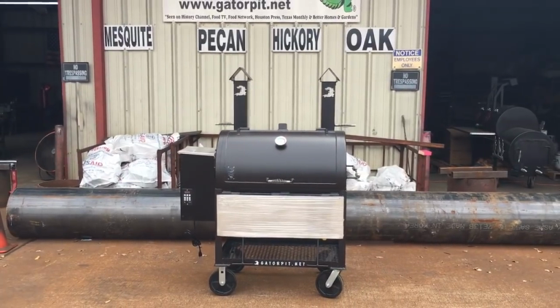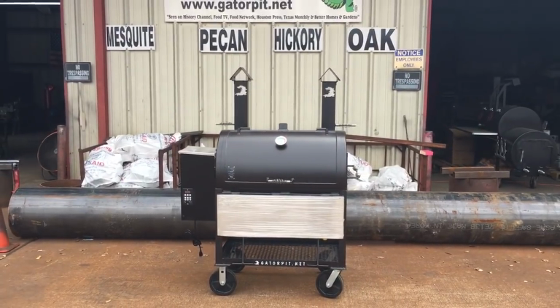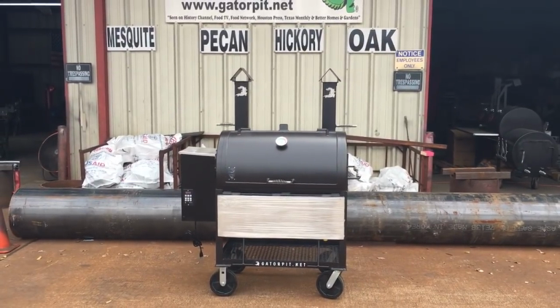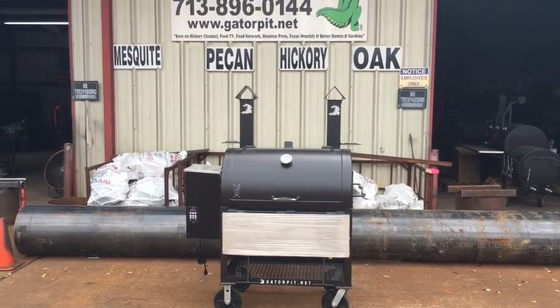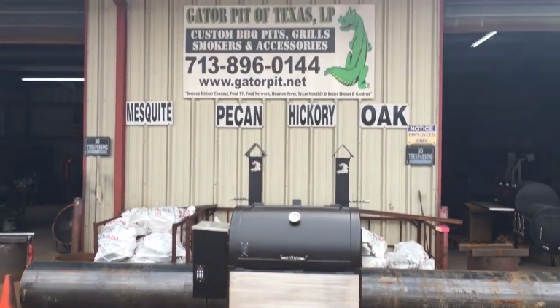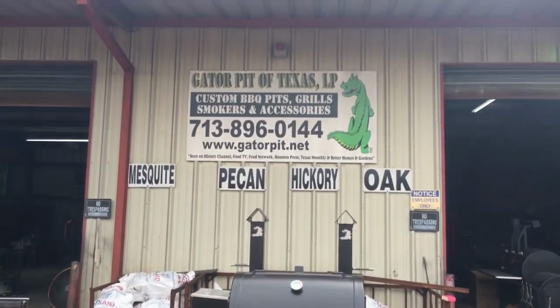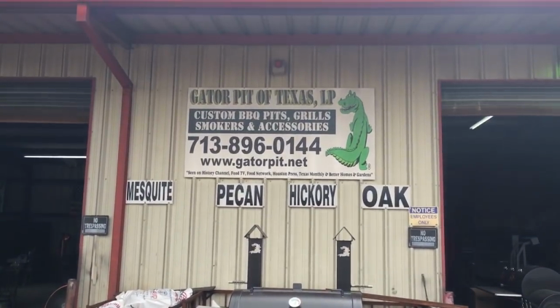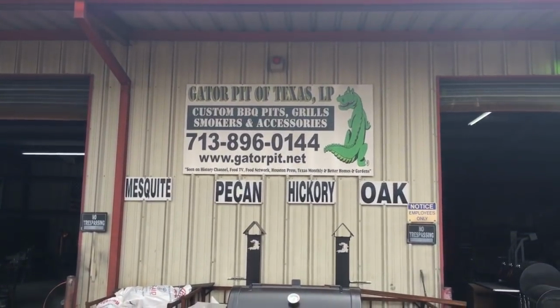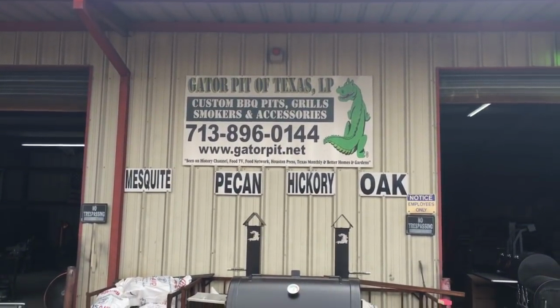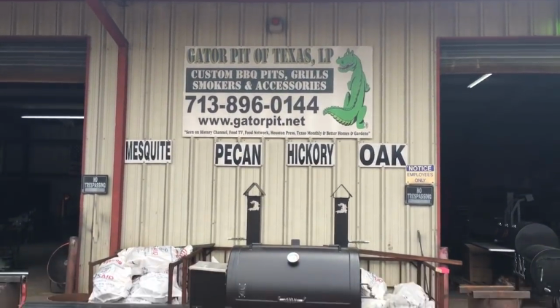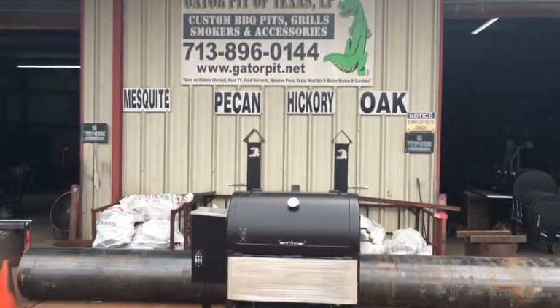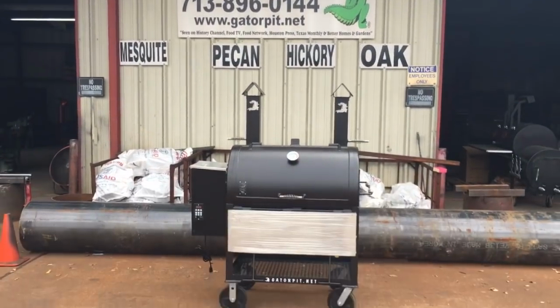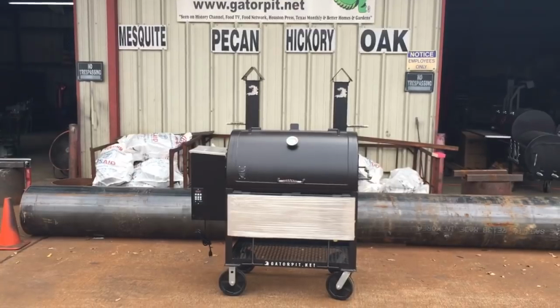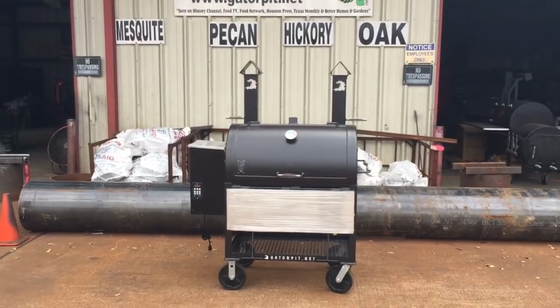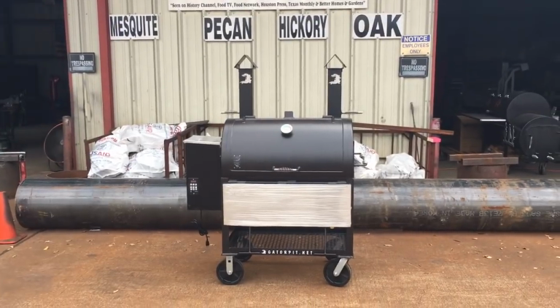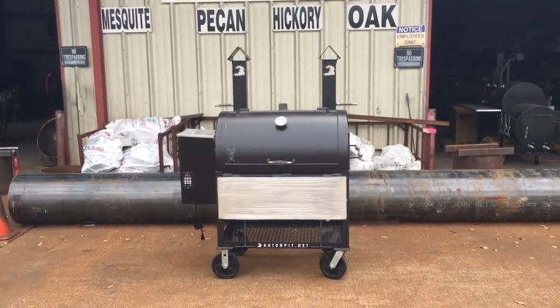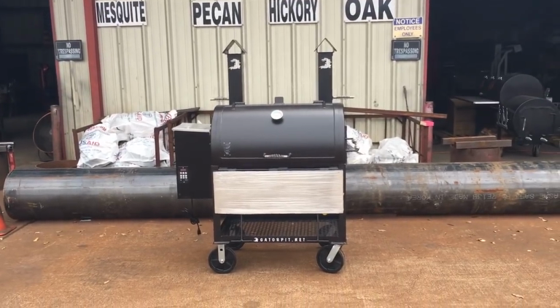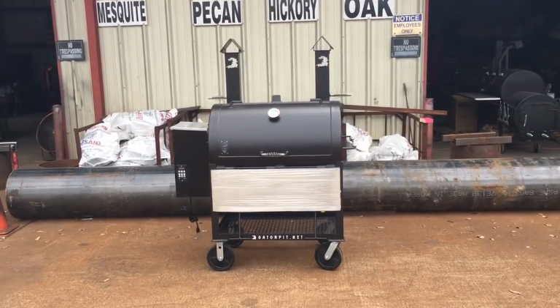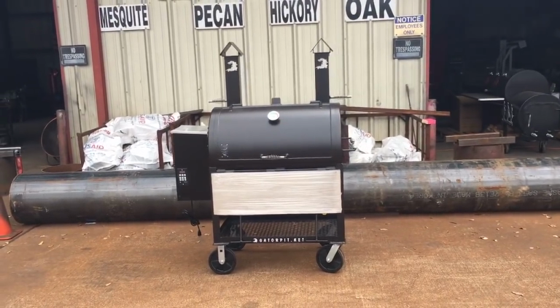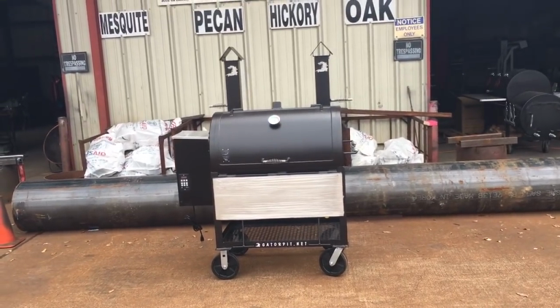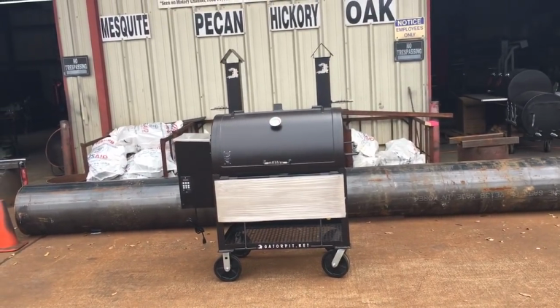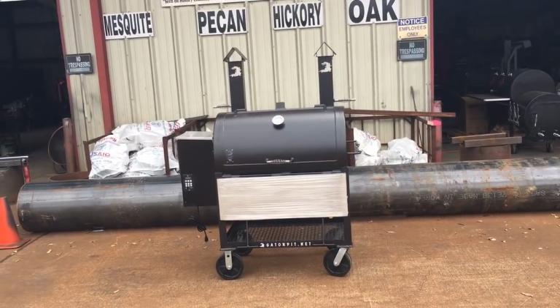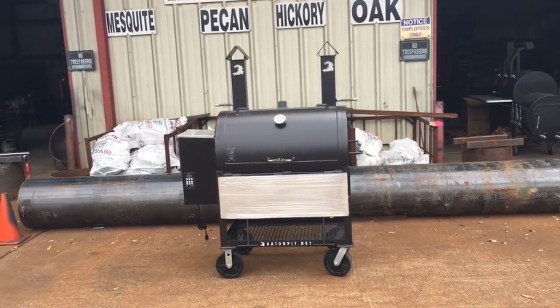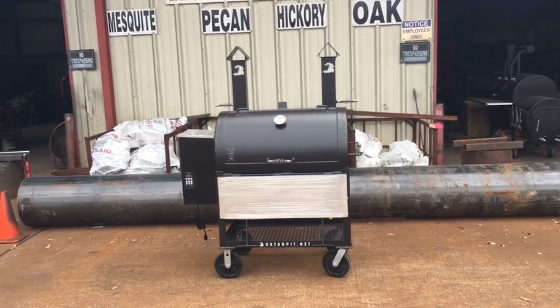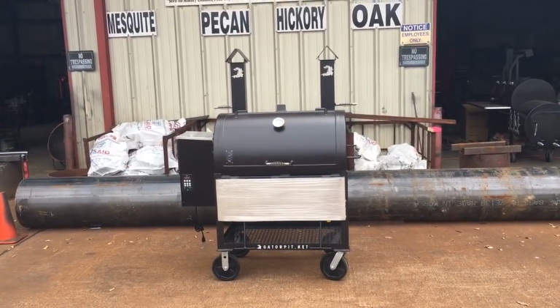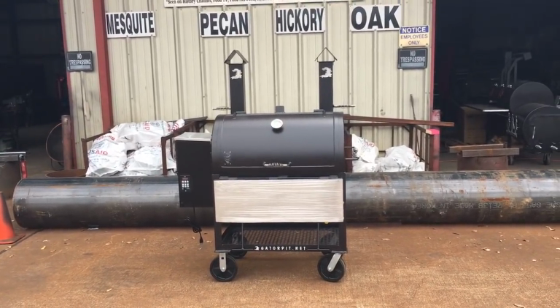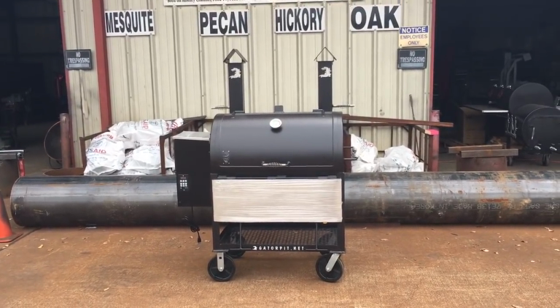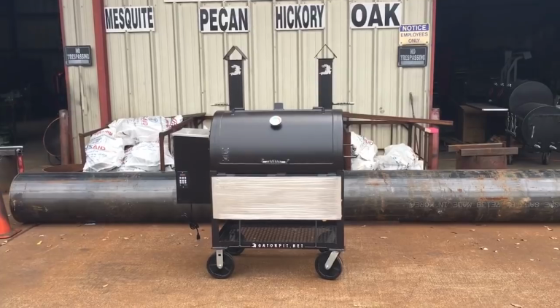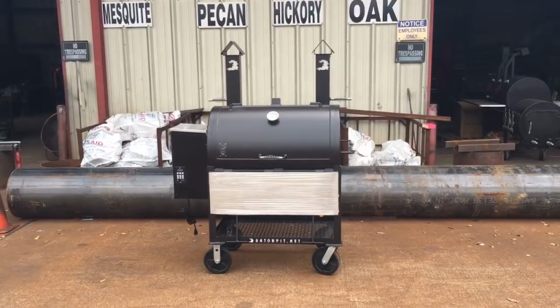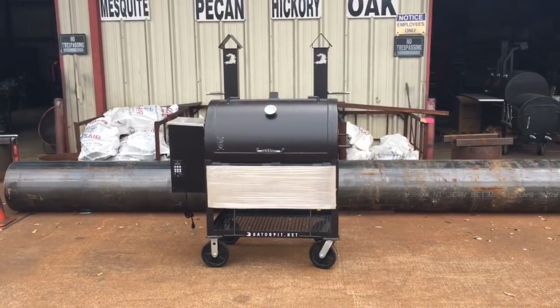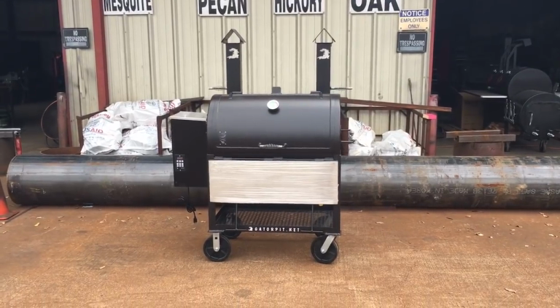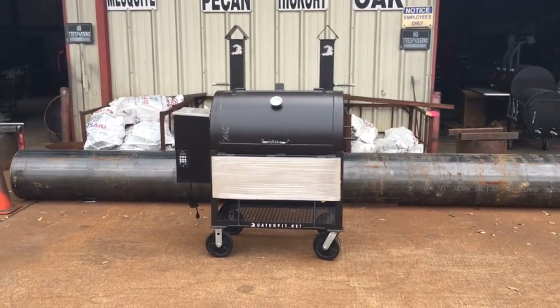Rich Robin, Gator Pit of Texas here, Houston. I want to walk you through this new pellet cooker that we have out — a 24 inch by 36 inch long cooker.